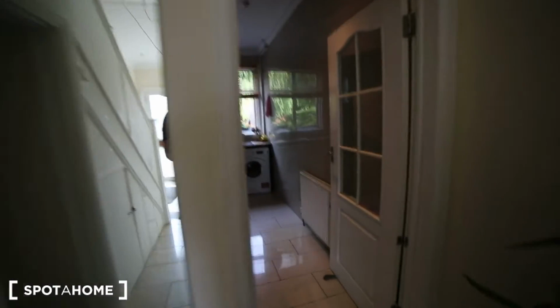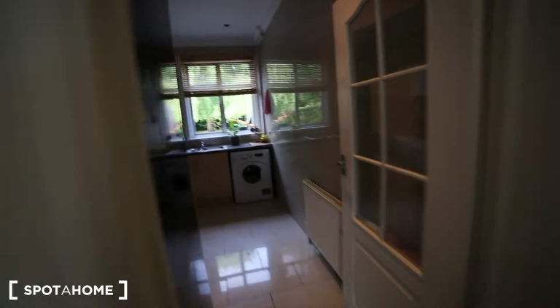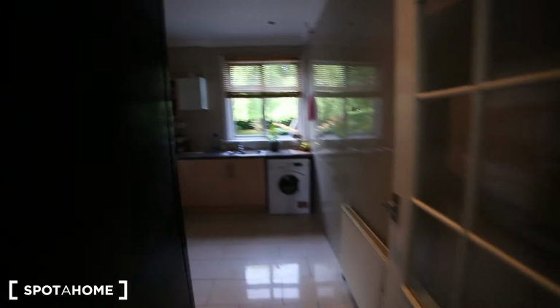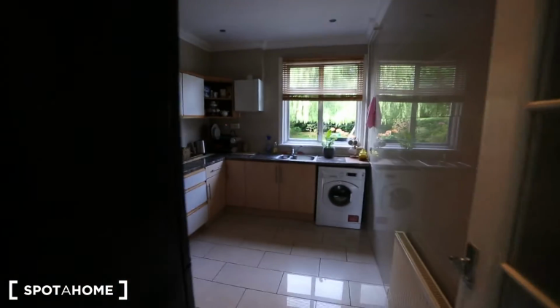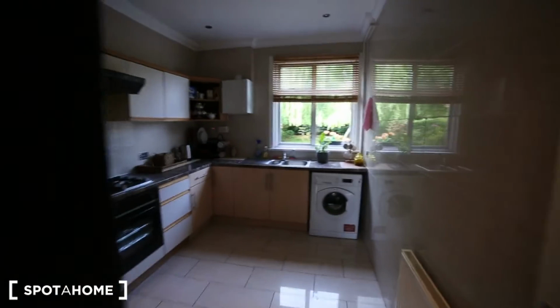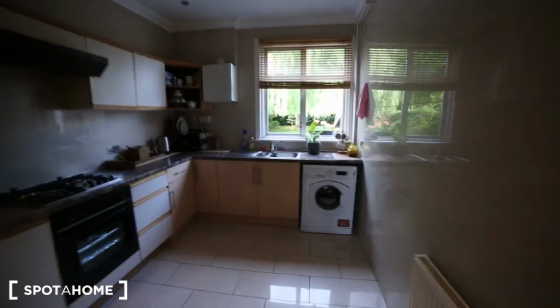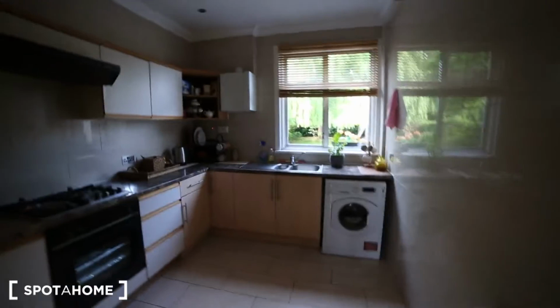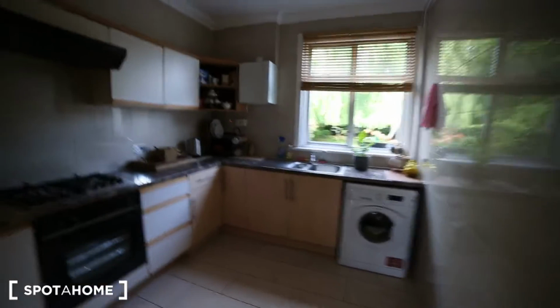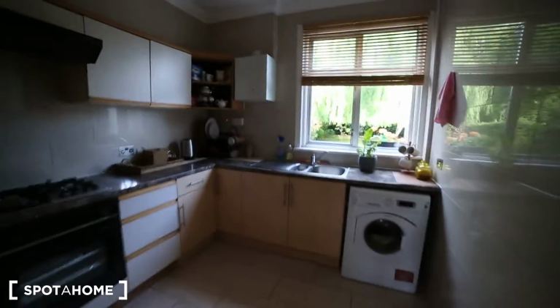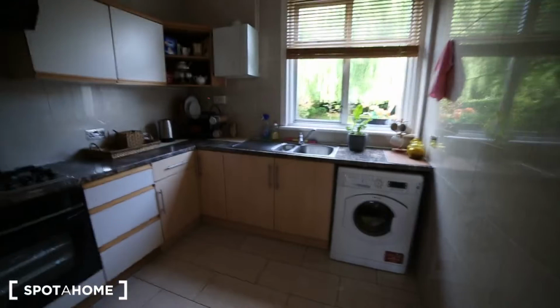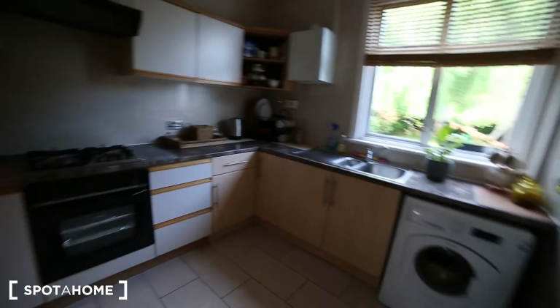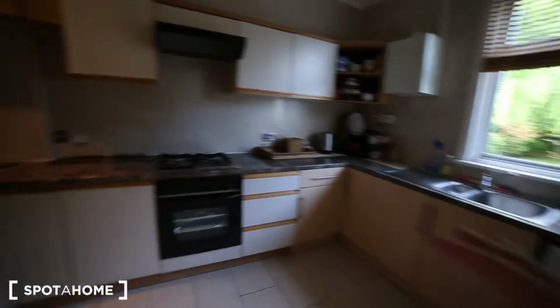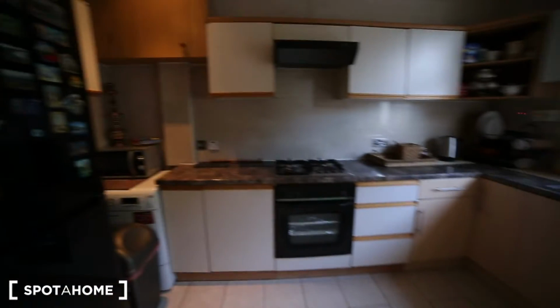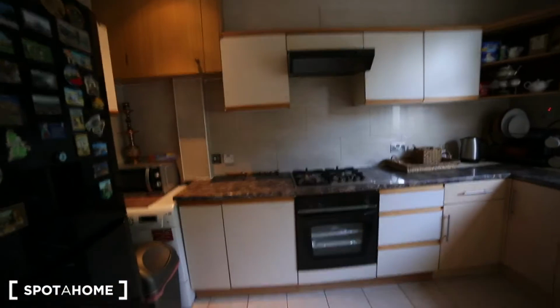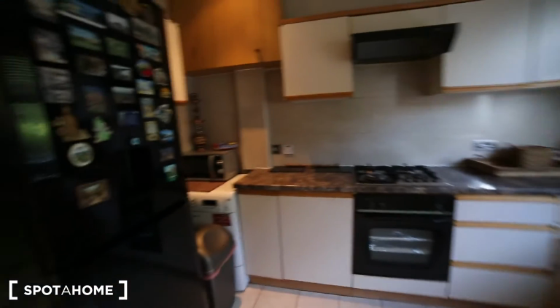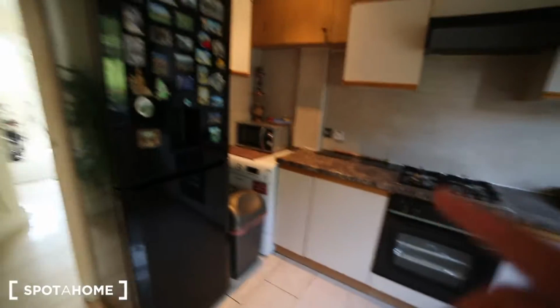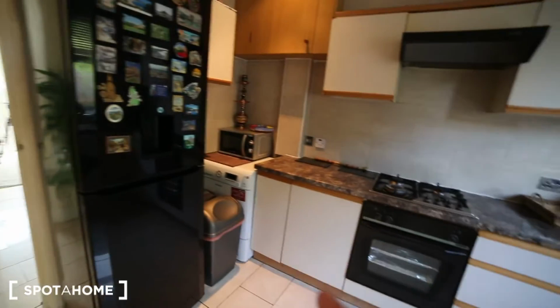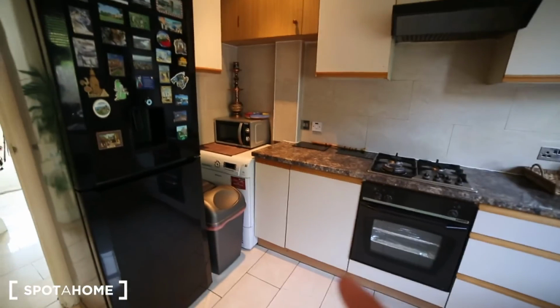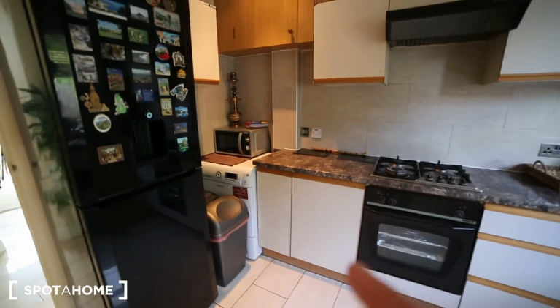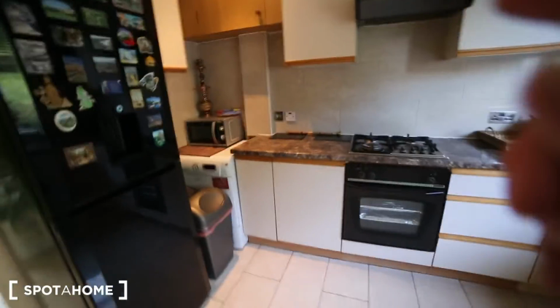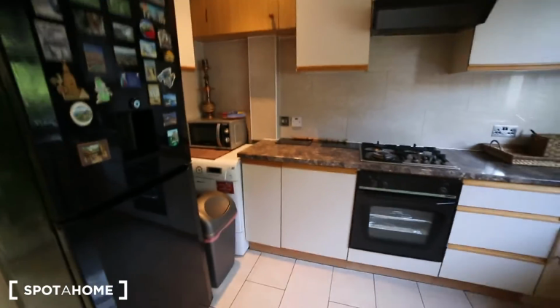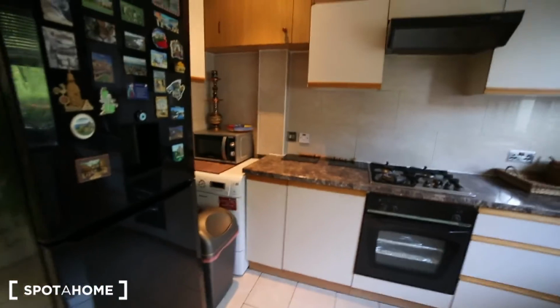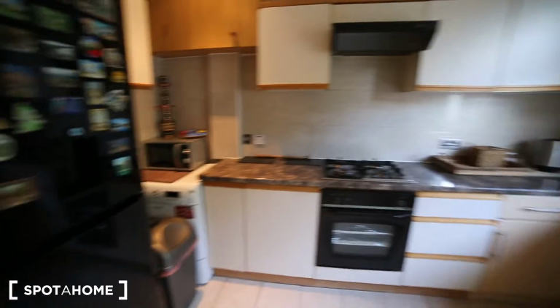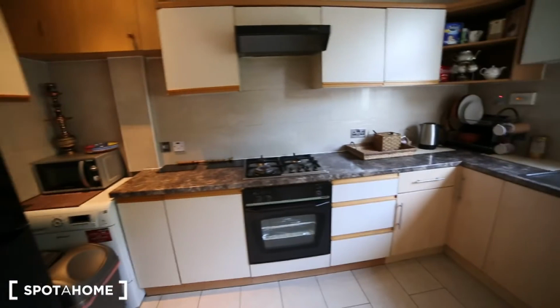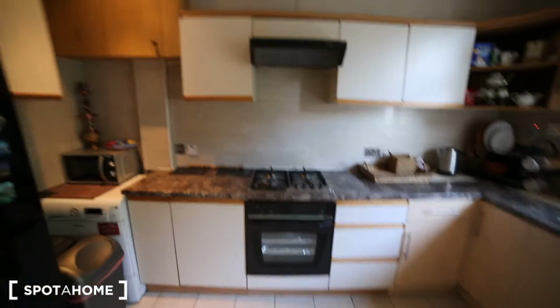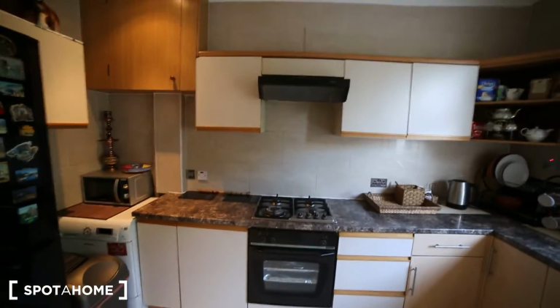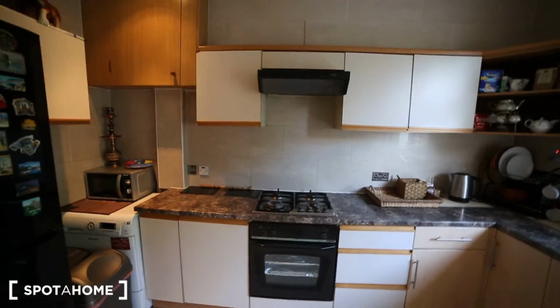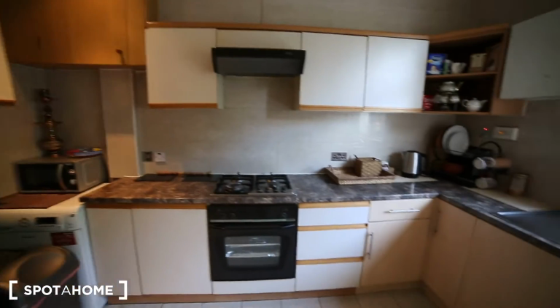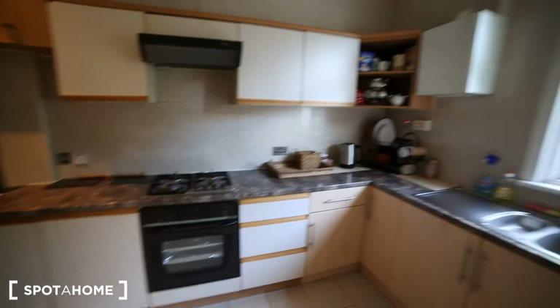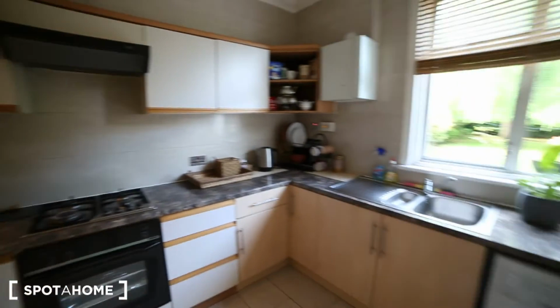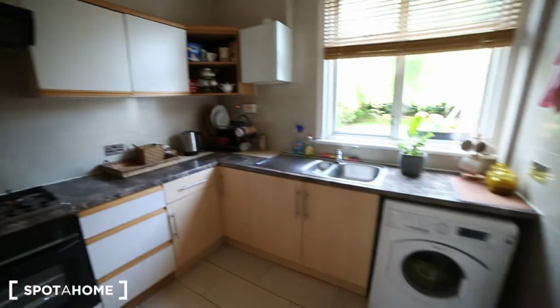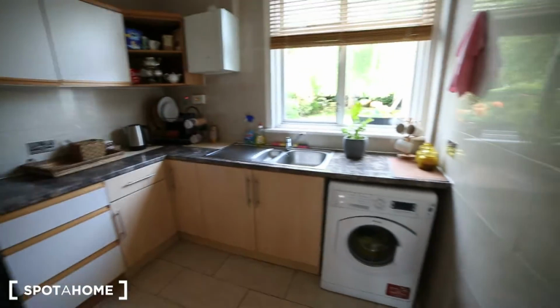Here we have the kitchen, which is fully equipped. We have the washing machine, oven, fridge, the dryer there, a microwave, and some cabinets around the kitchen to keep your stuff.